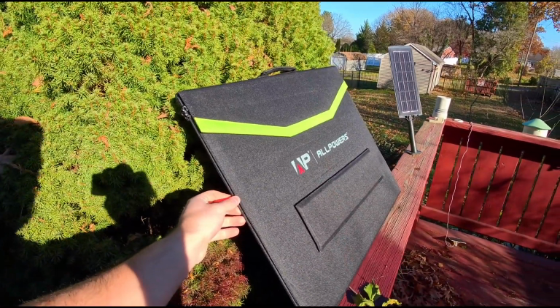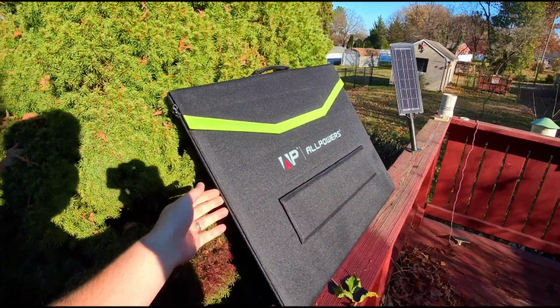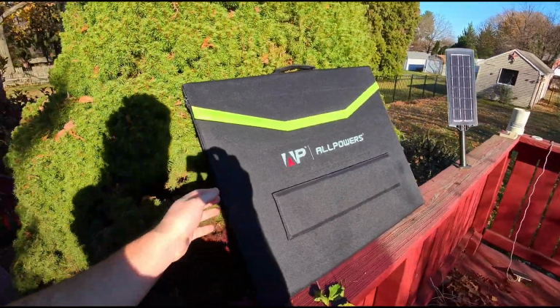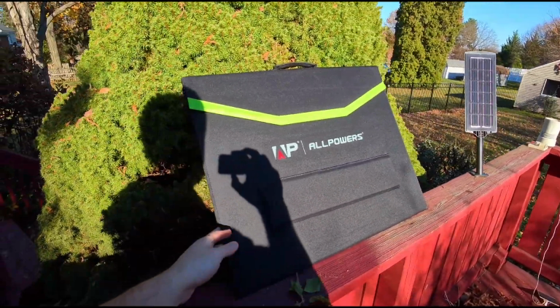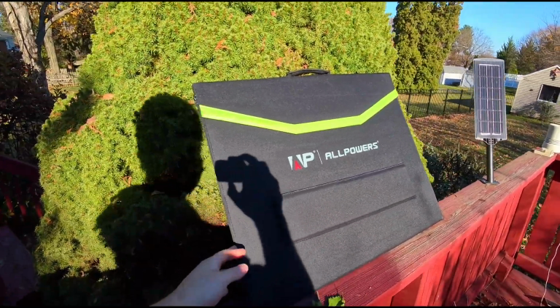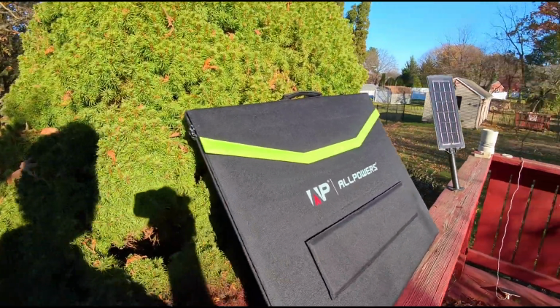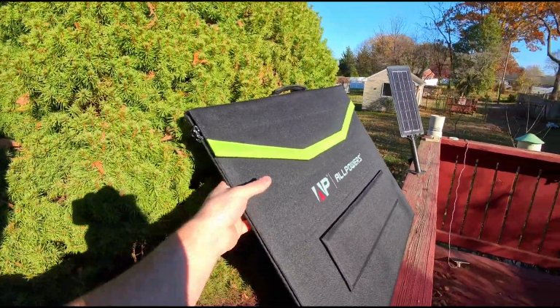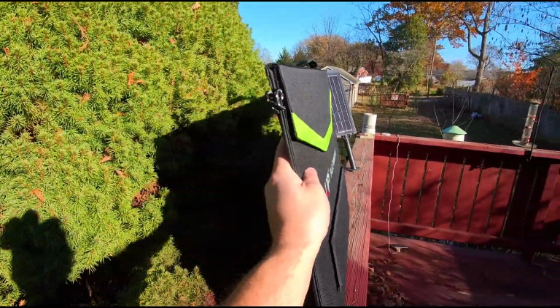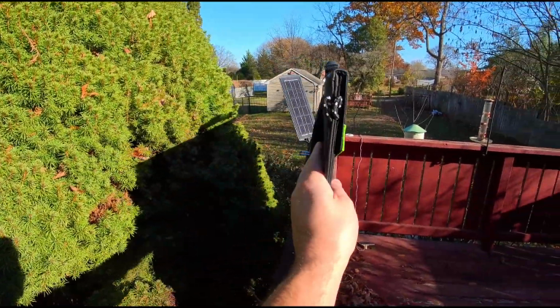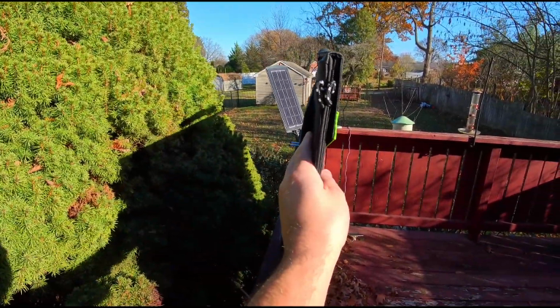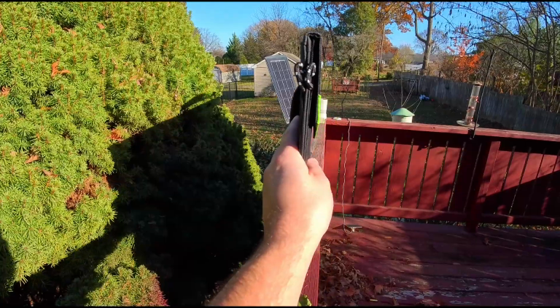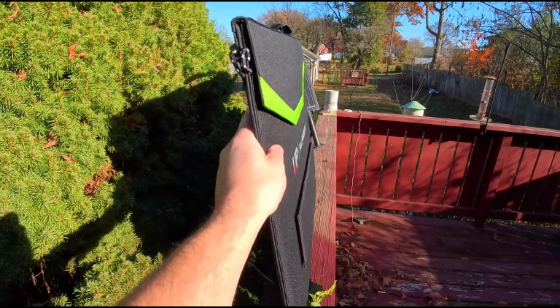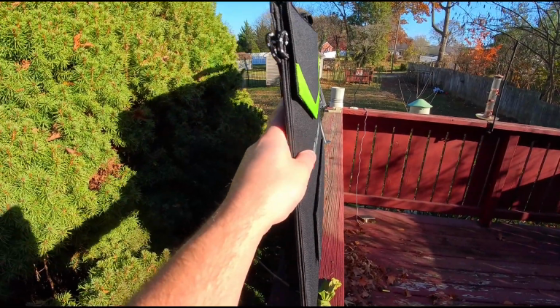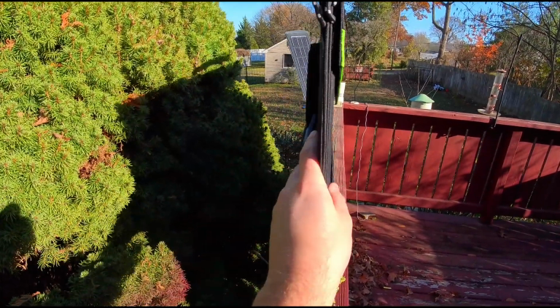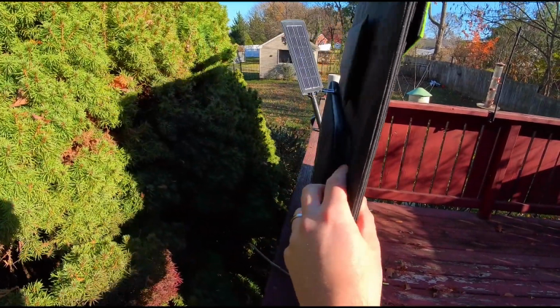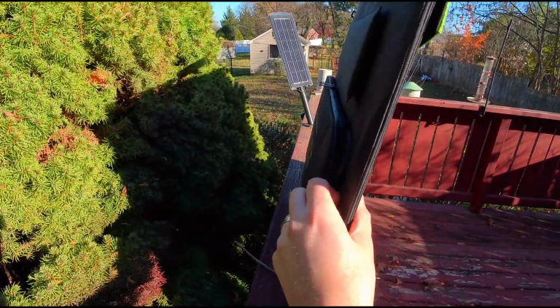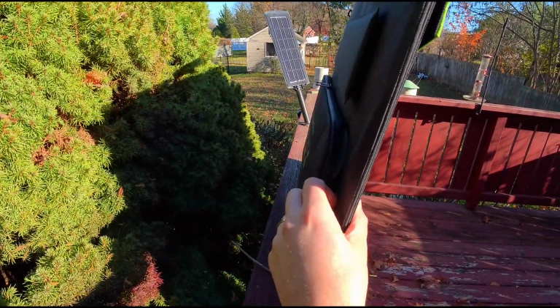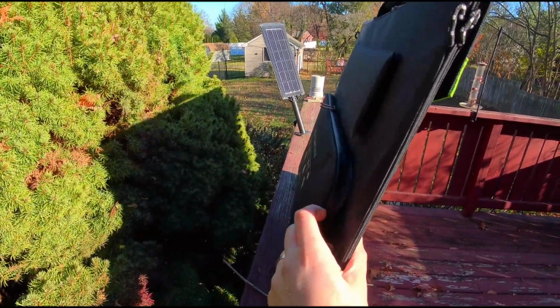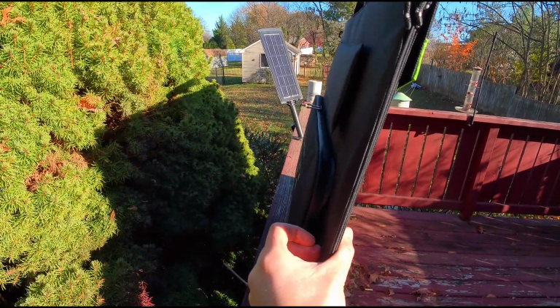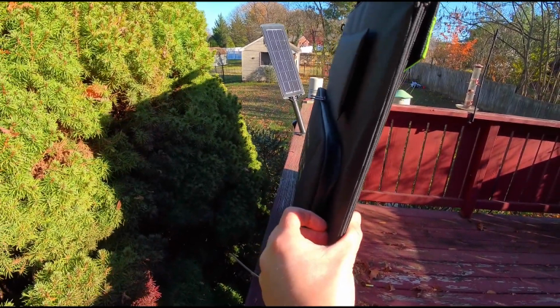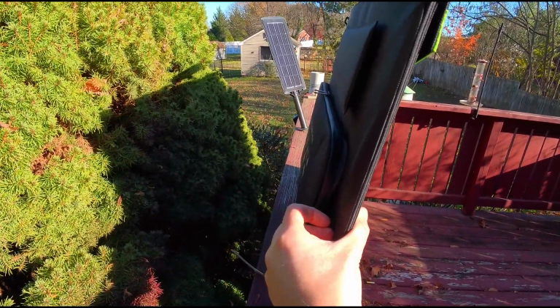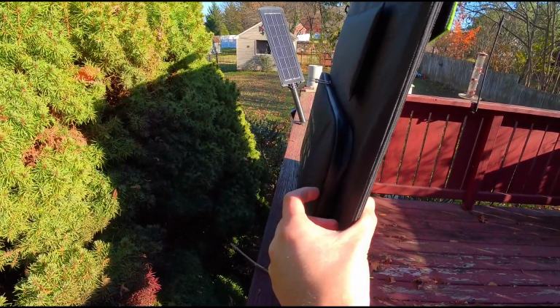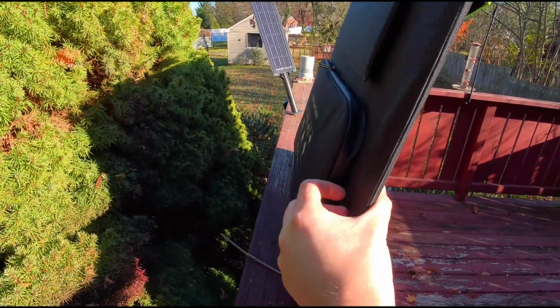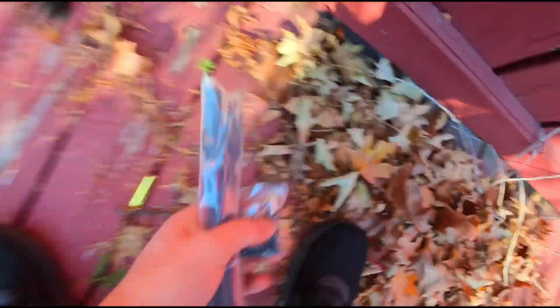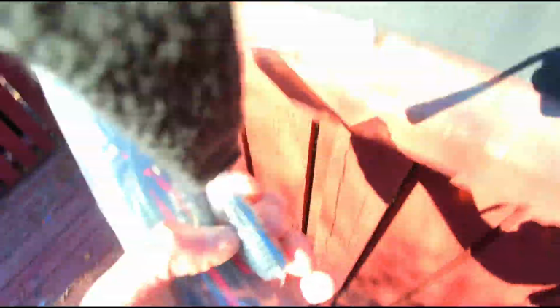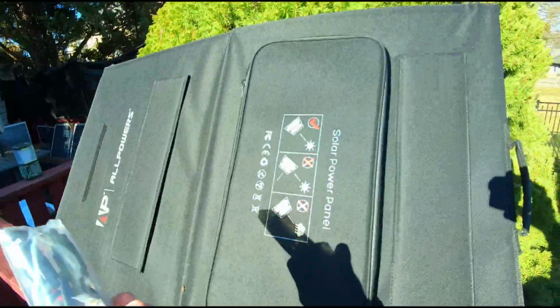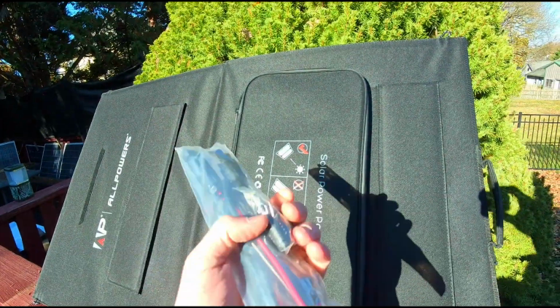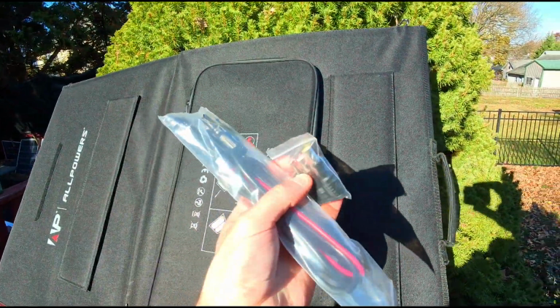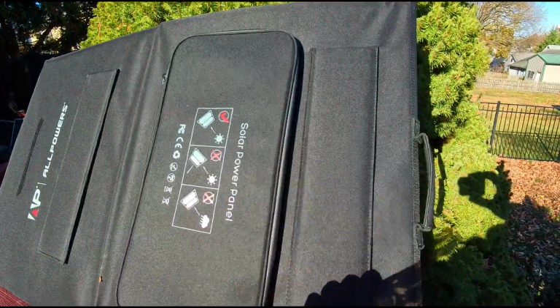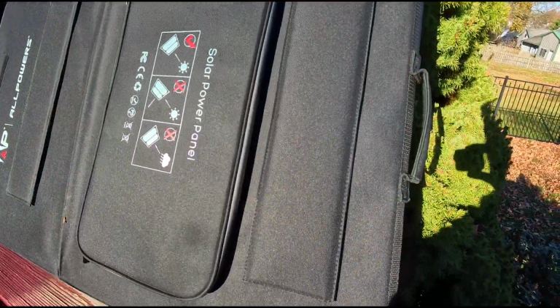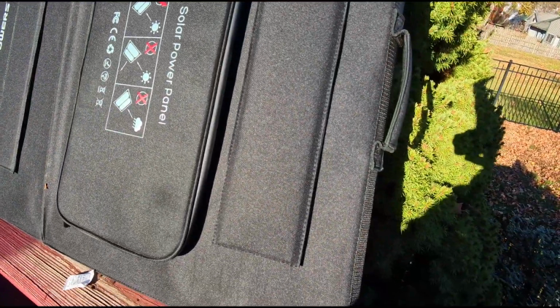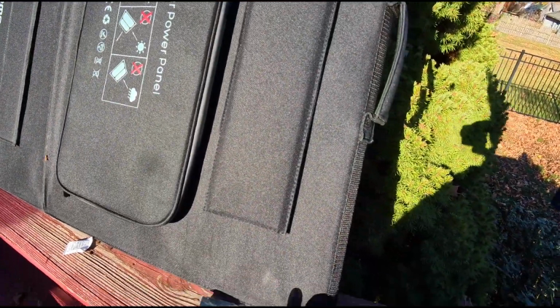This is the All Powers solar panel. As you can see, it comes foldable and is actually very thin. You have your accessories on the bottom in the back here.